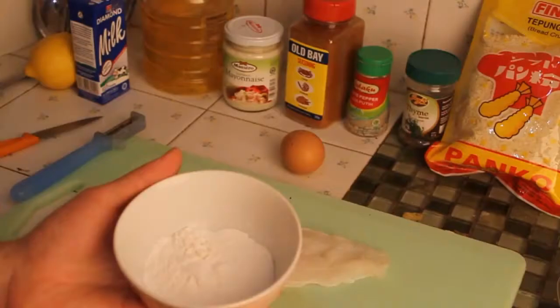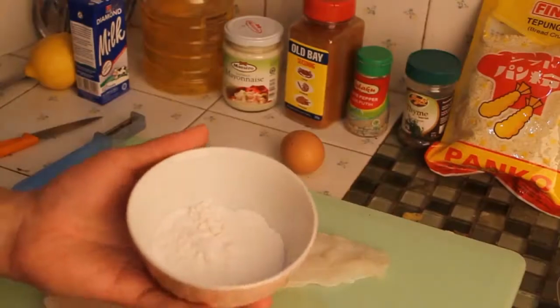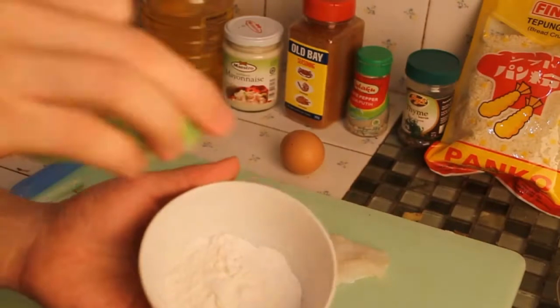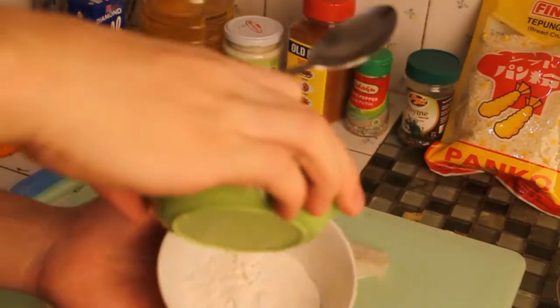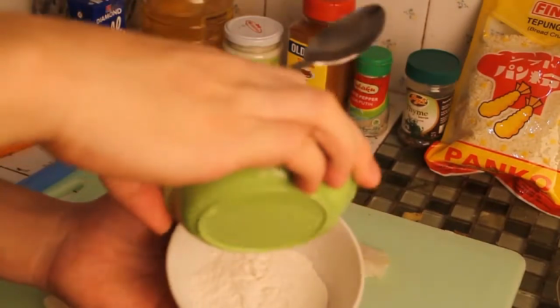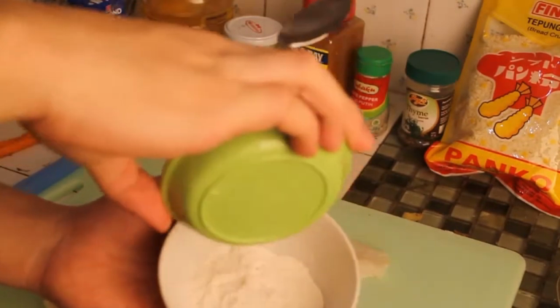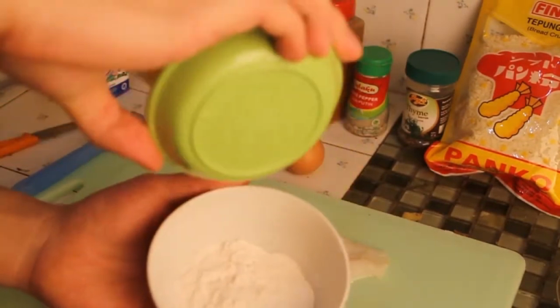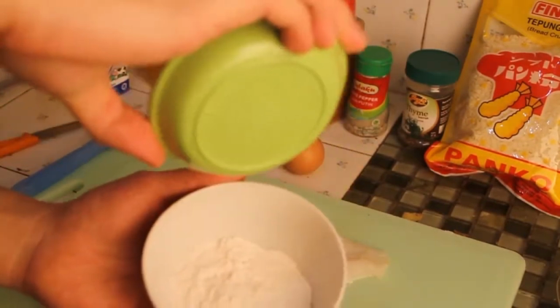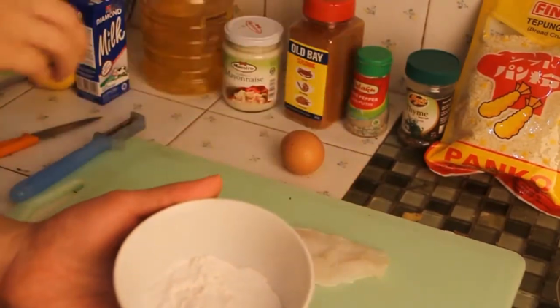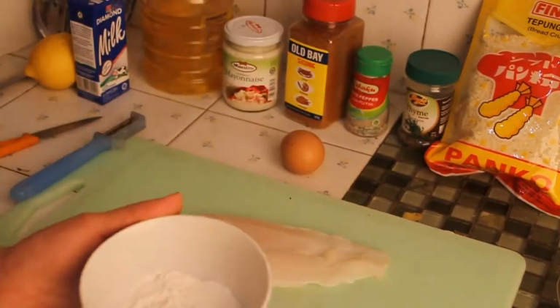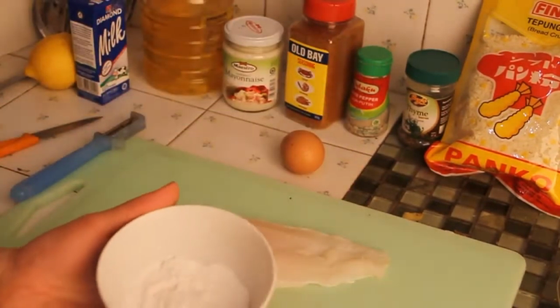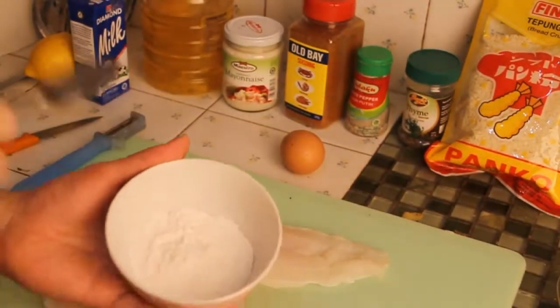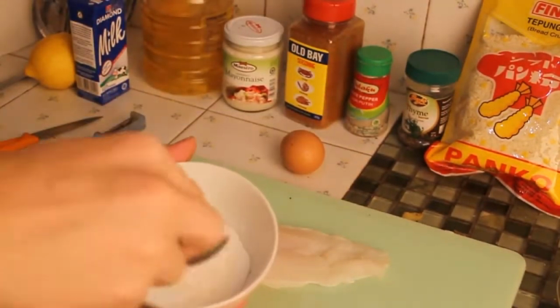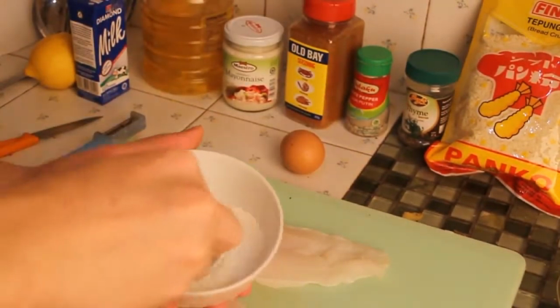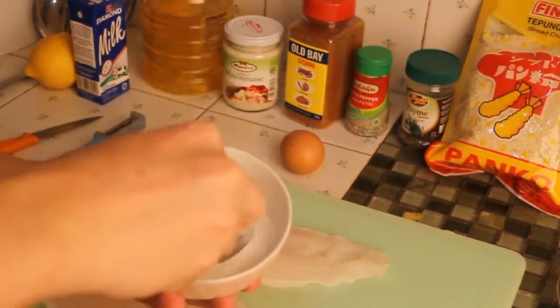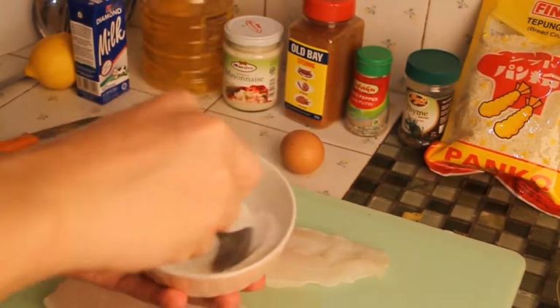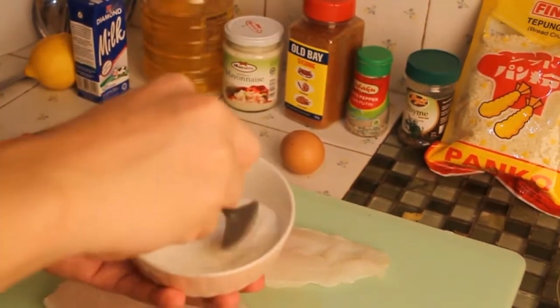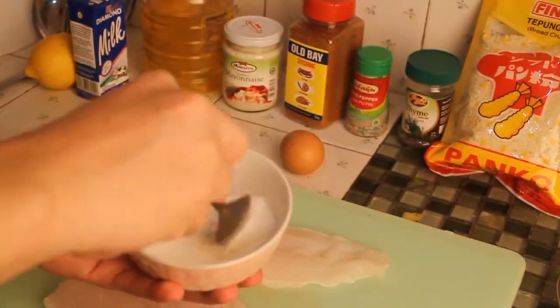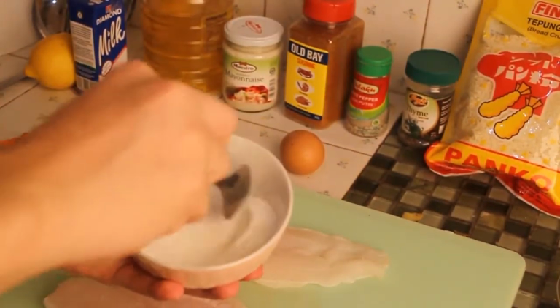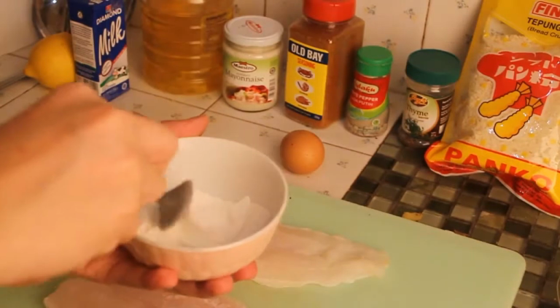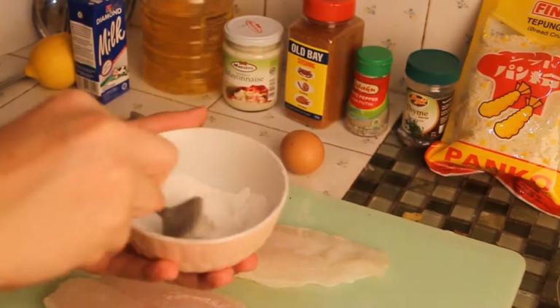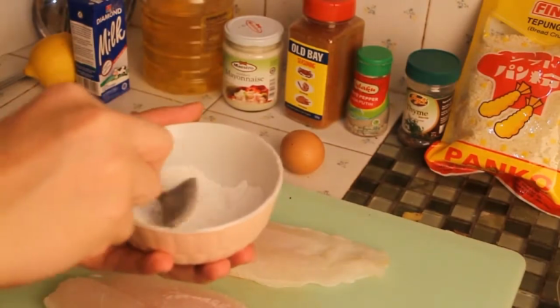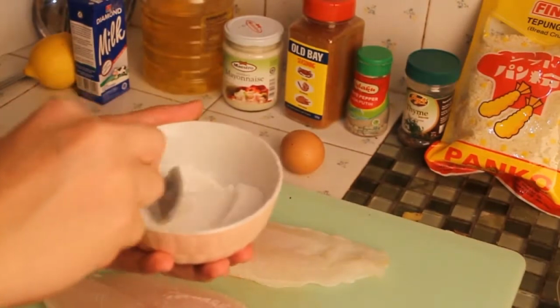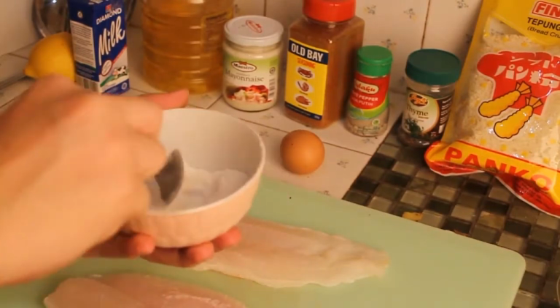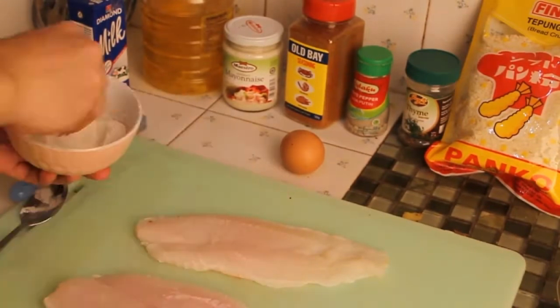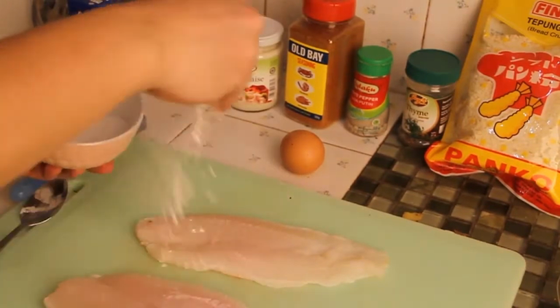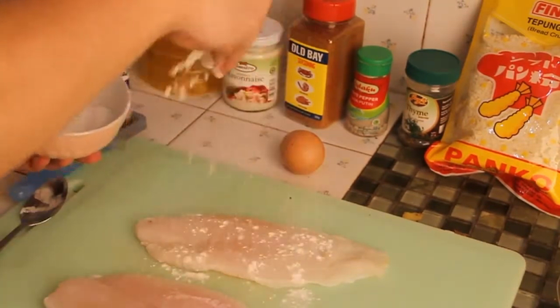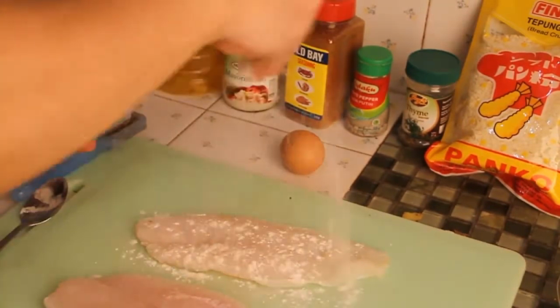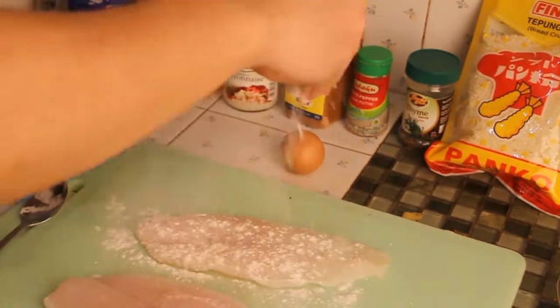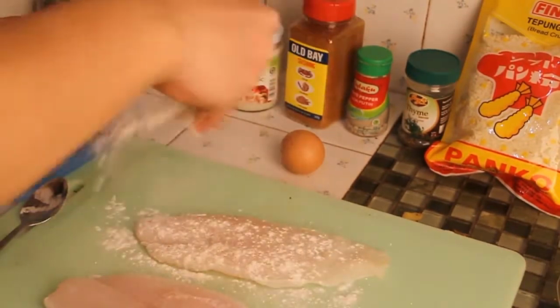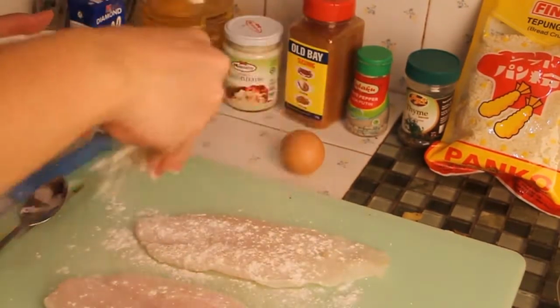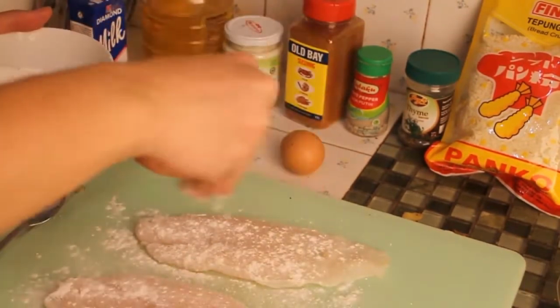Add one teaspoon of salt to half a cup of all-purpose flour and mix it. Then dust your fish using this mixture.